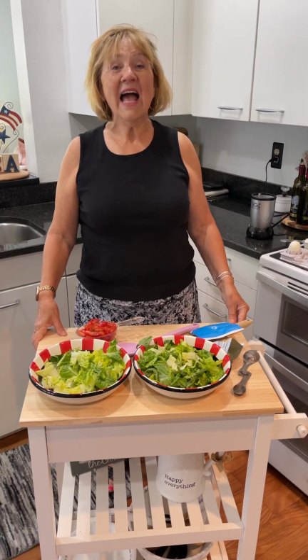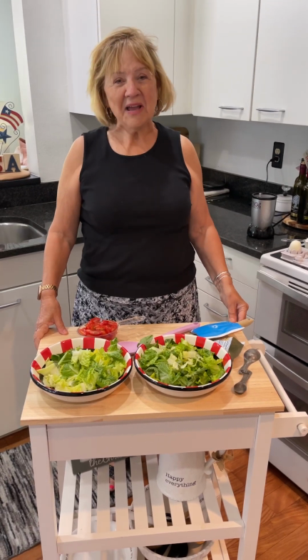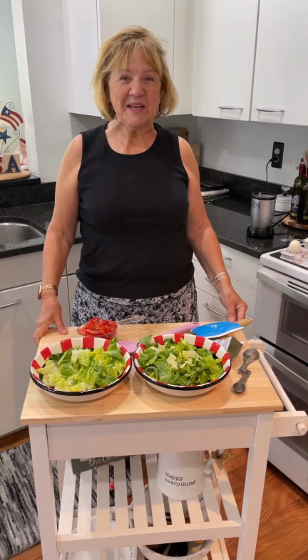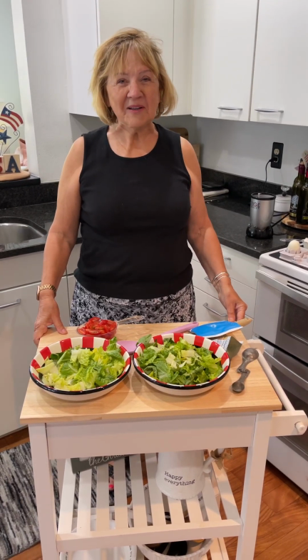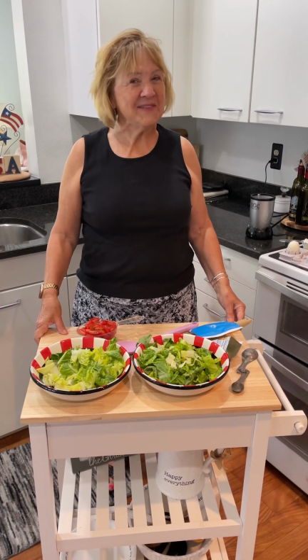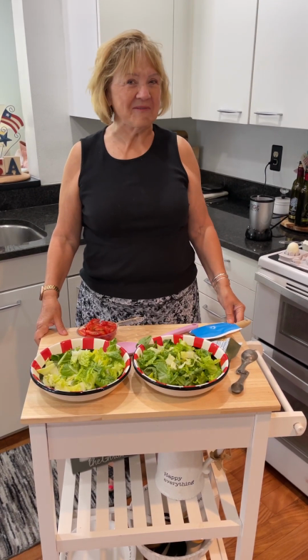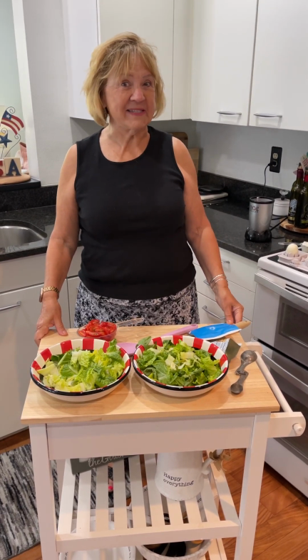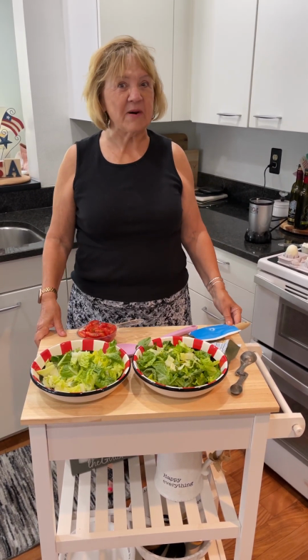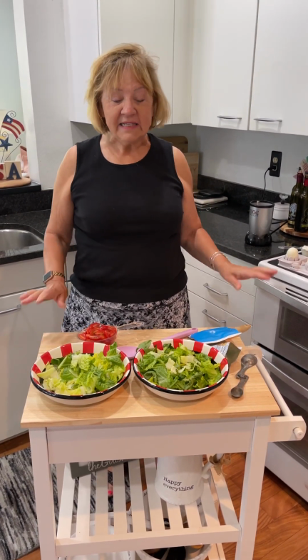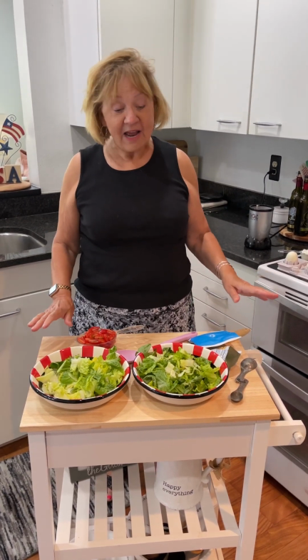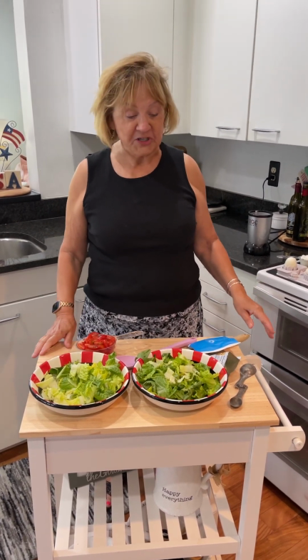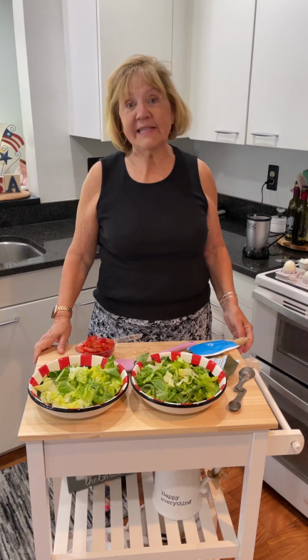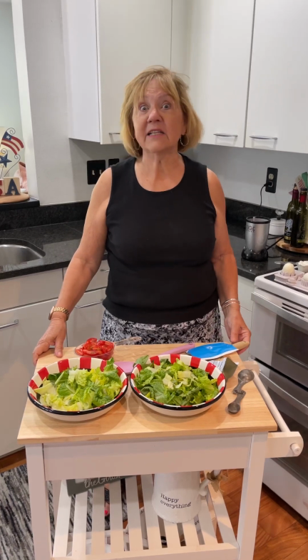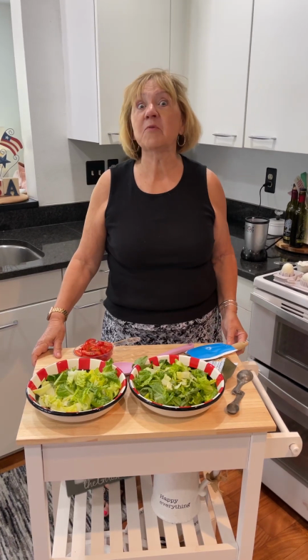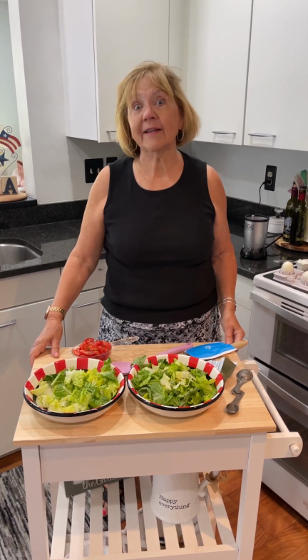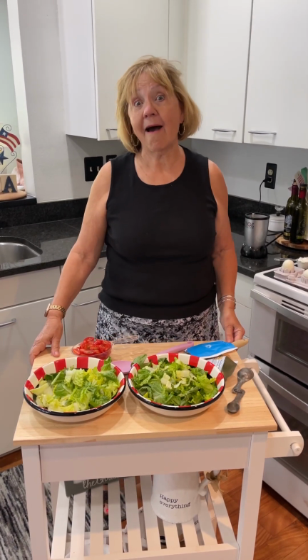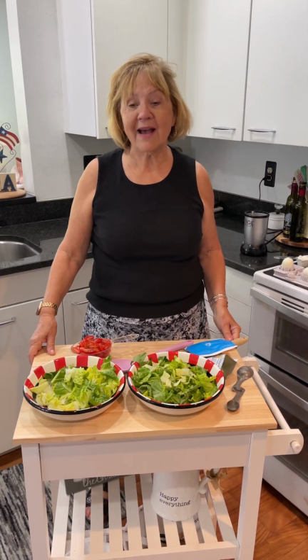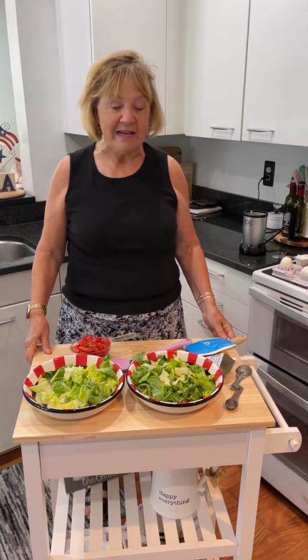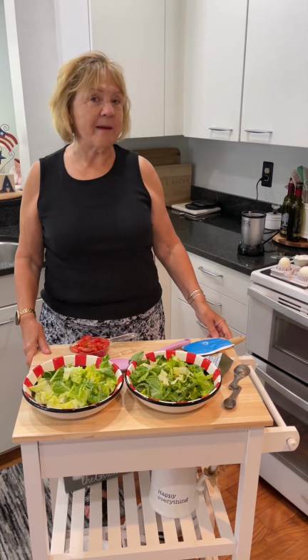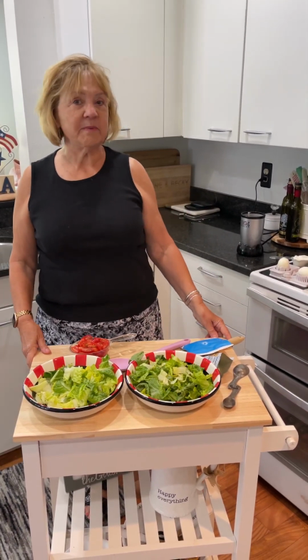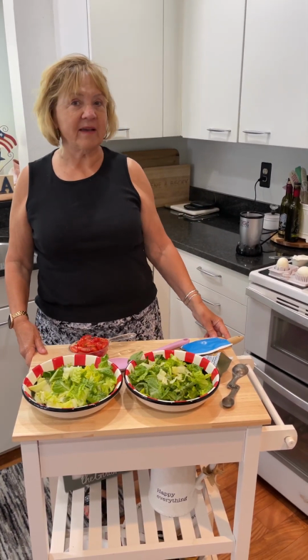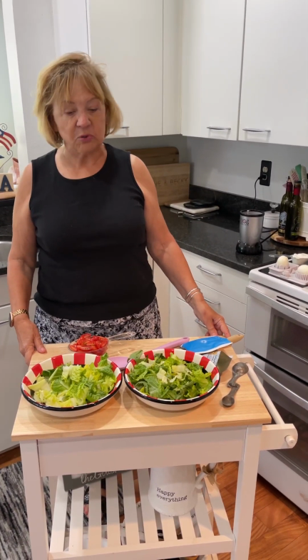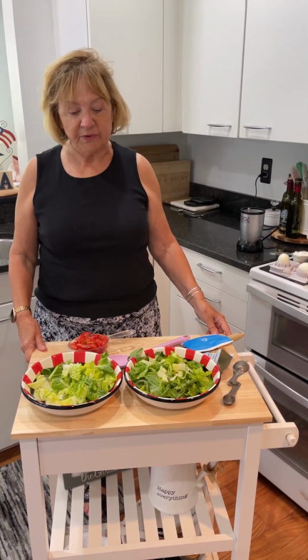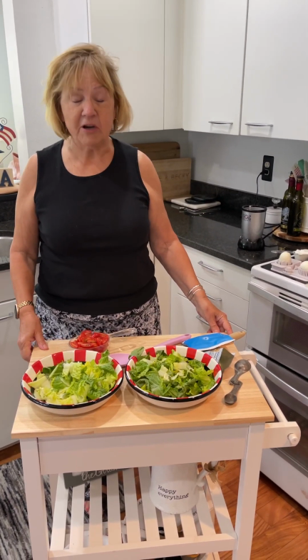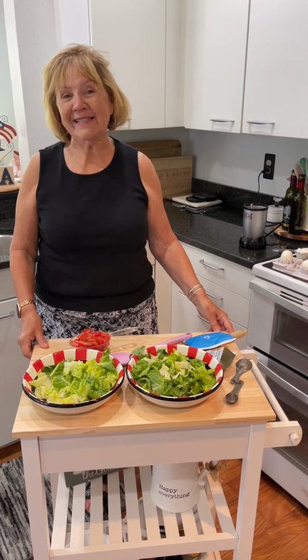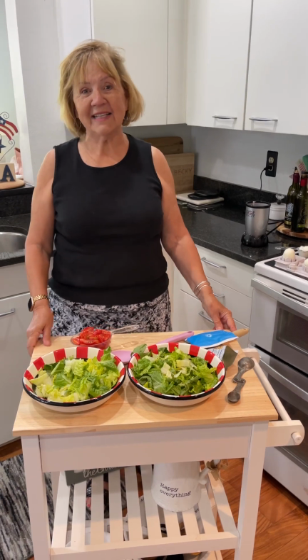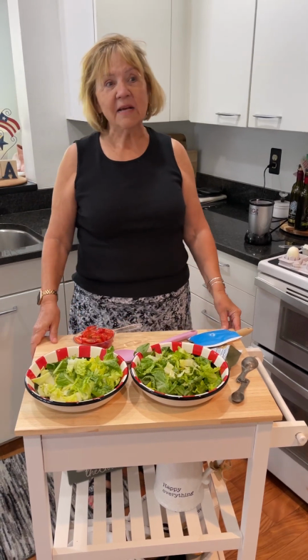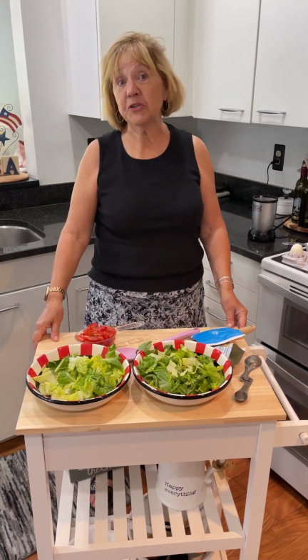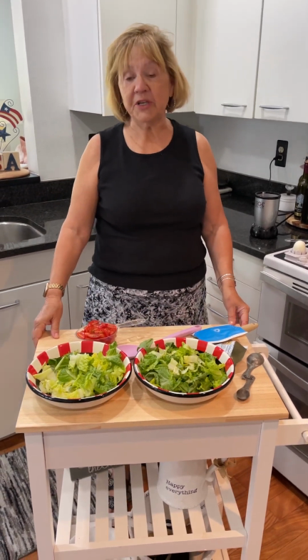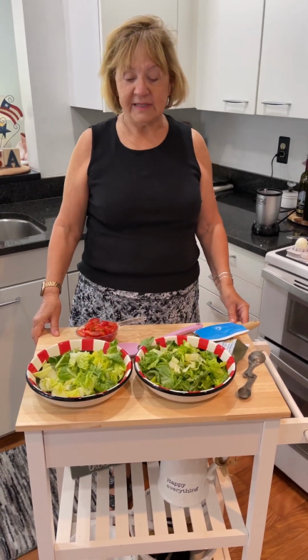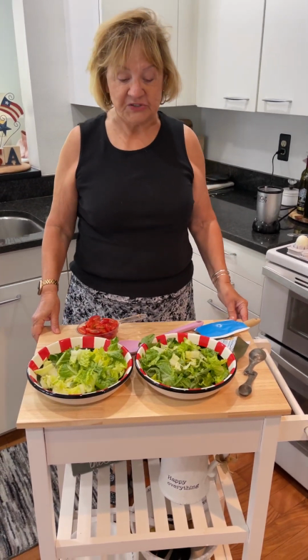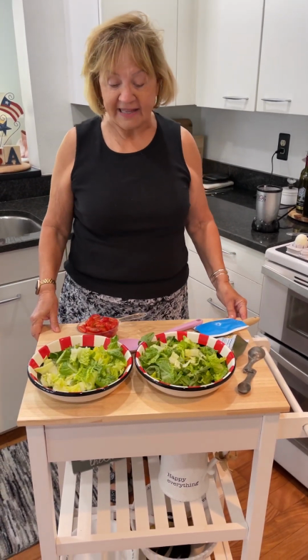Hi, I'm Becky DeWald. I live in Cedar Rapids, Iowa. Today I'm going to do a salad. It's been really hot out and that makes me think of cool and refreshing salads. I'm going to do a chicken Caesar salad.